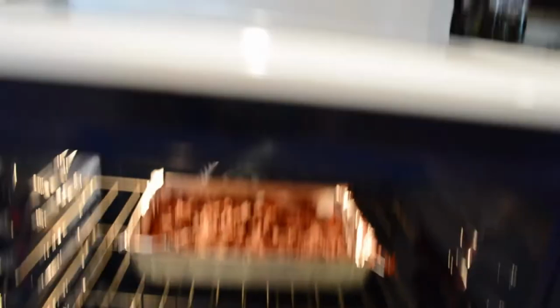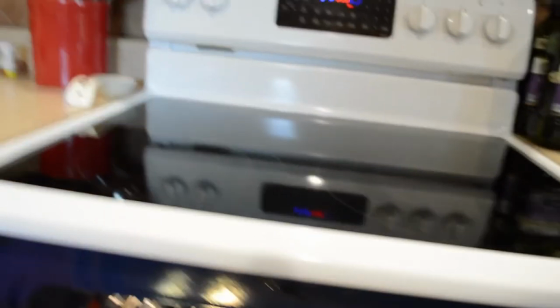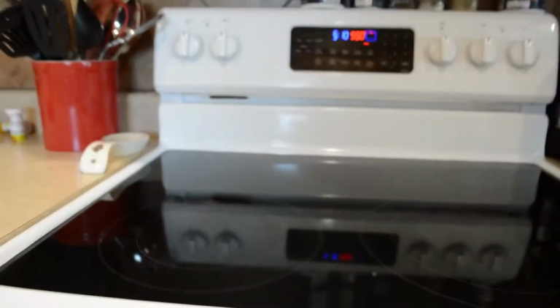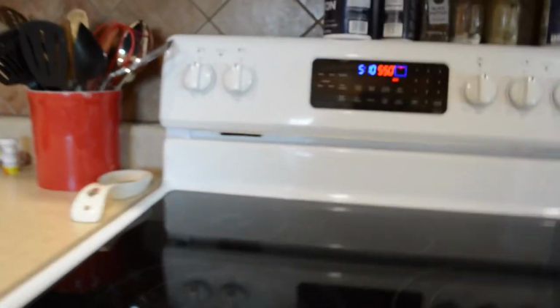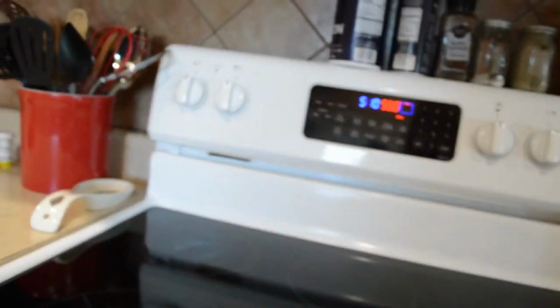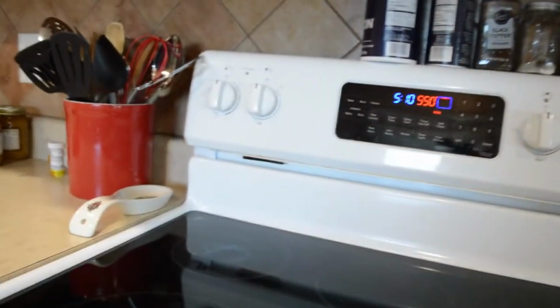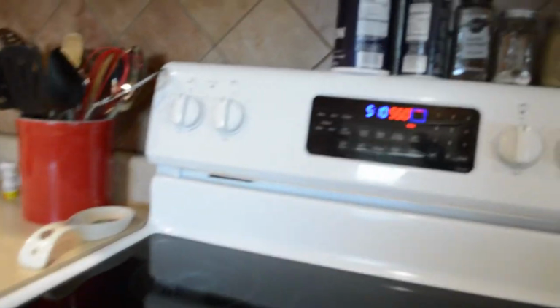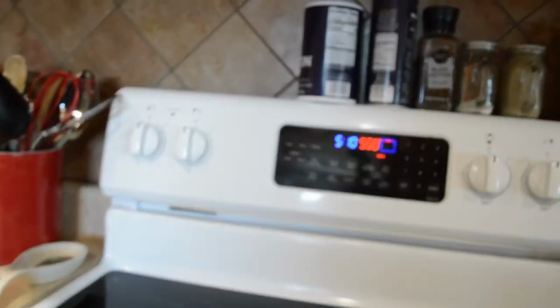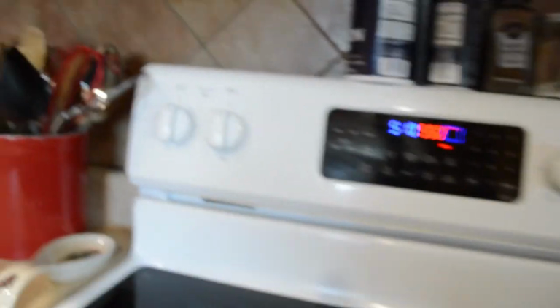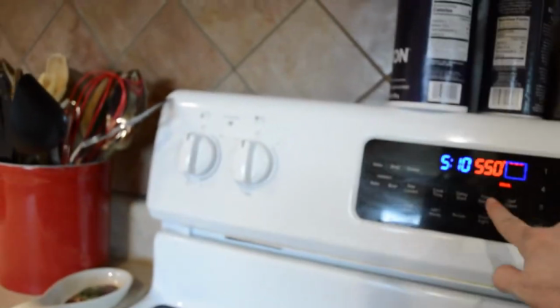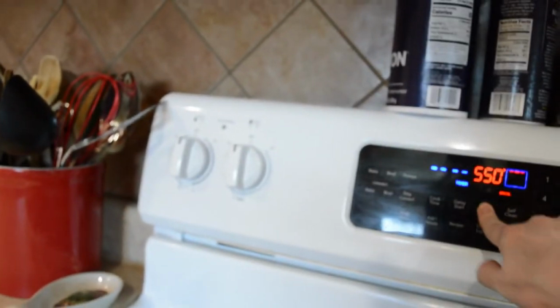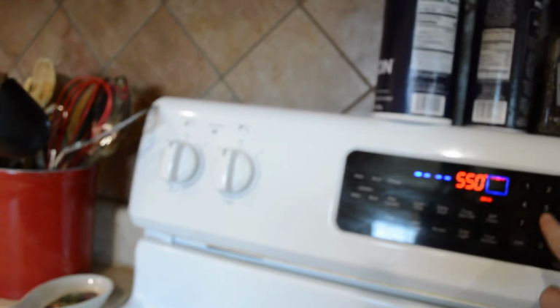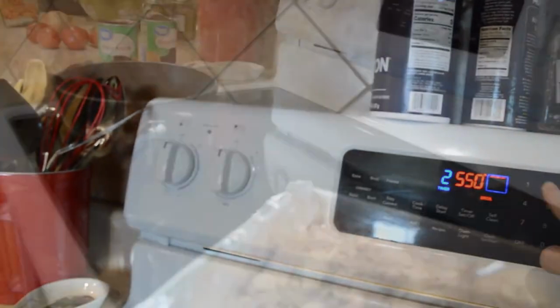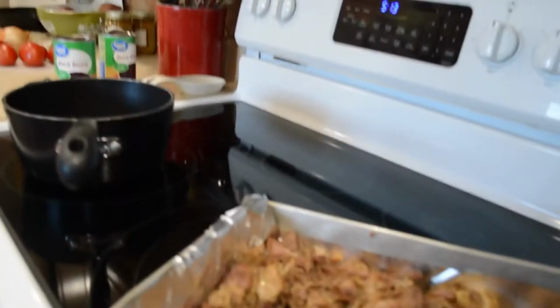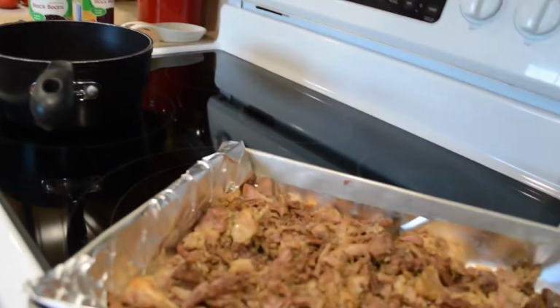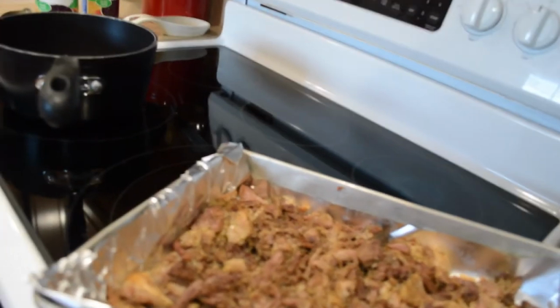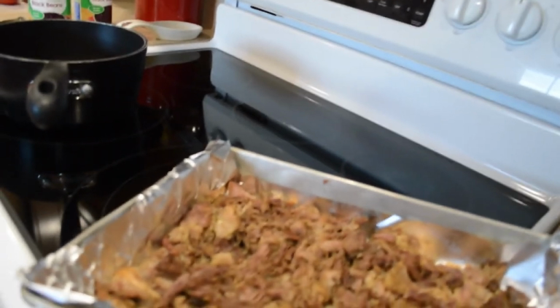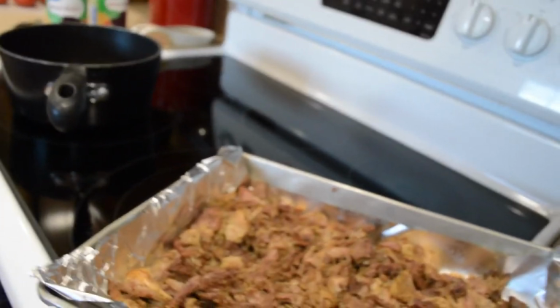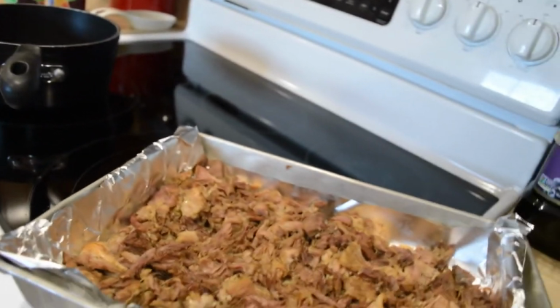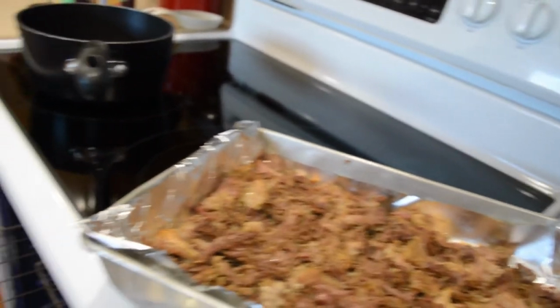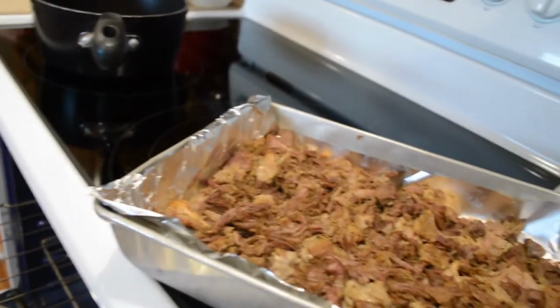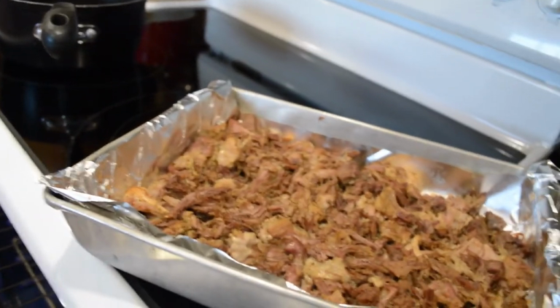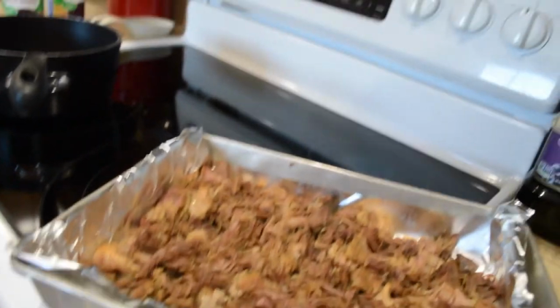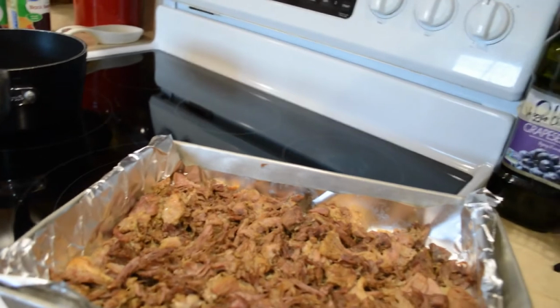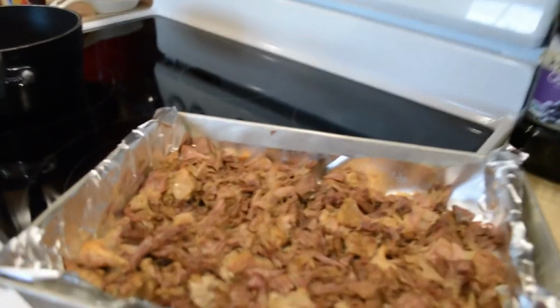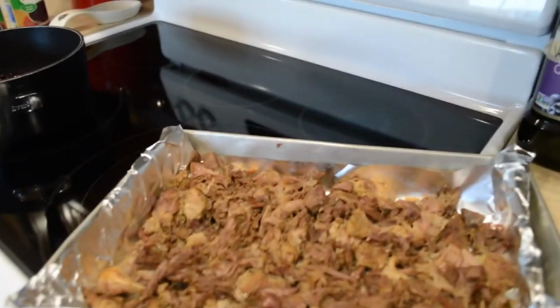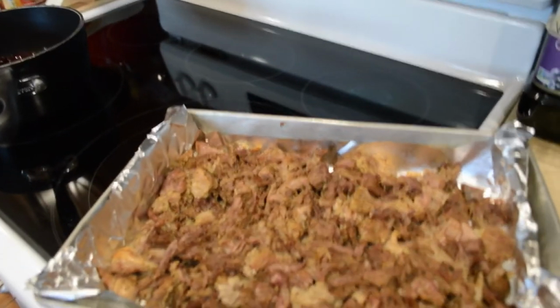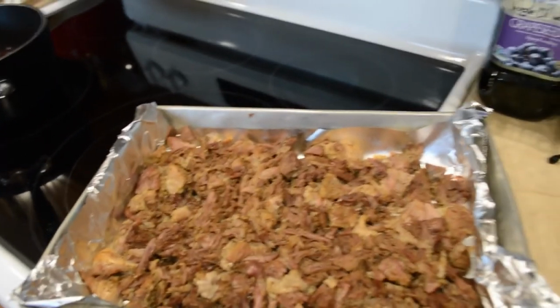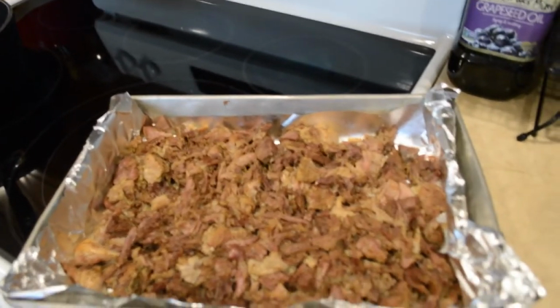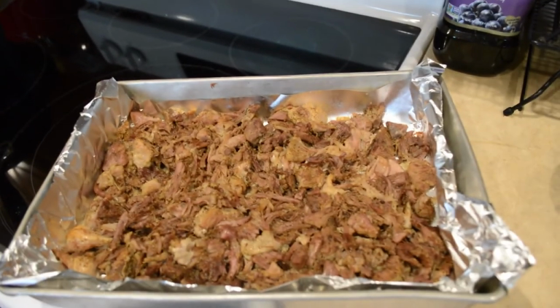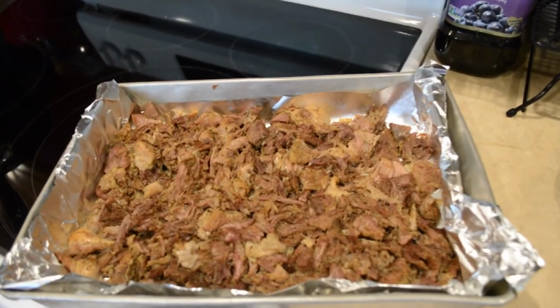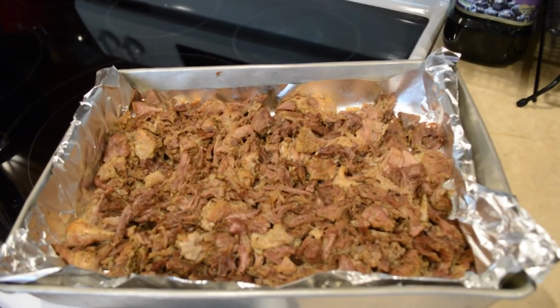Watch it real close when you're doing this — in fact I think I'm going to set a timer. If you want it a little bit longer you're welcome to put it in there for another minute or so, but it looks really good to me.